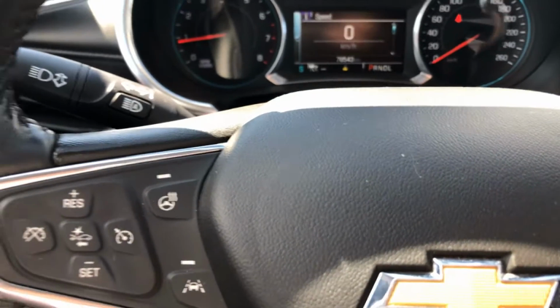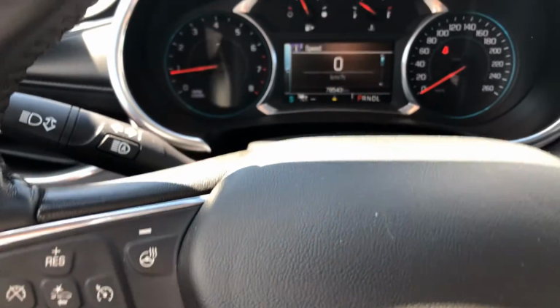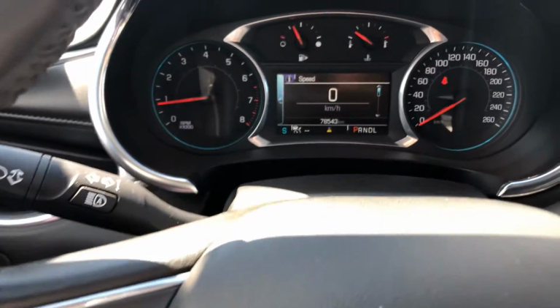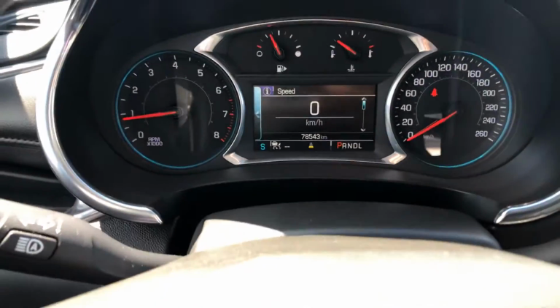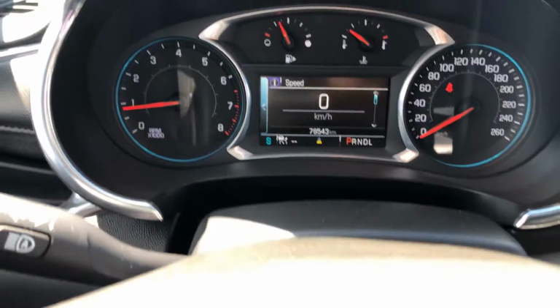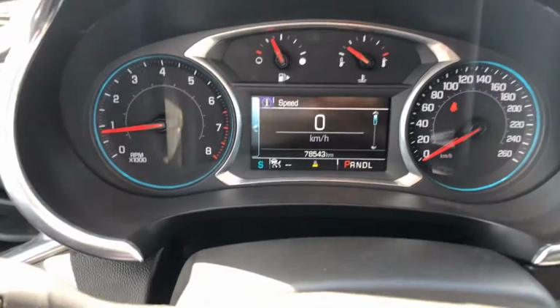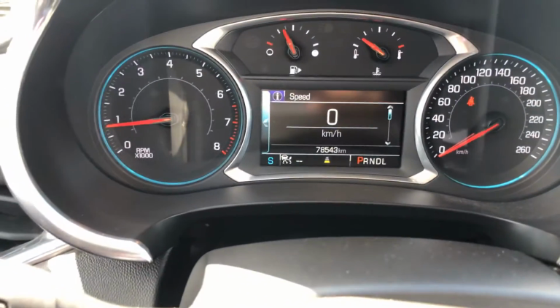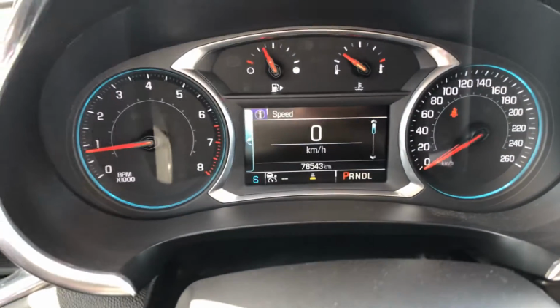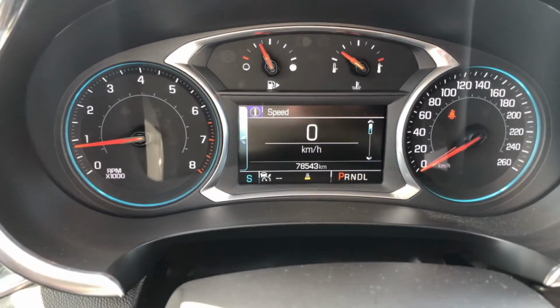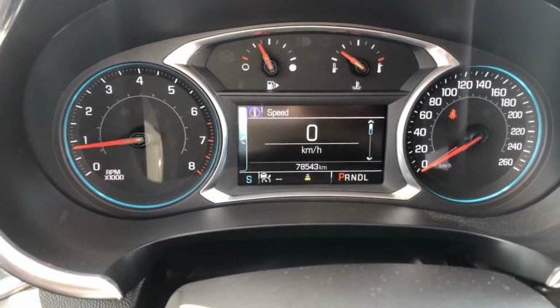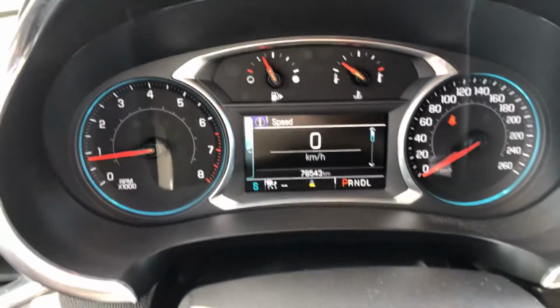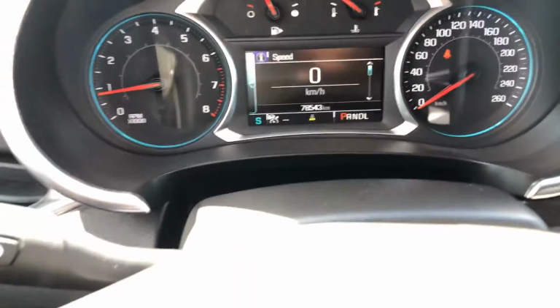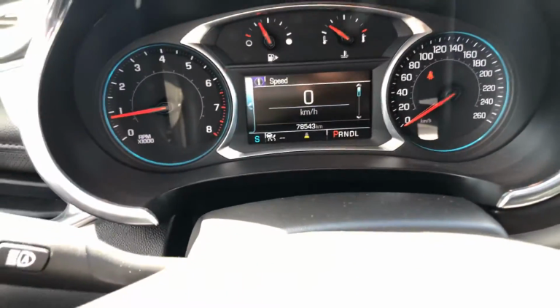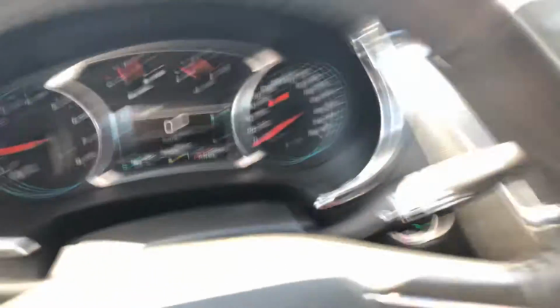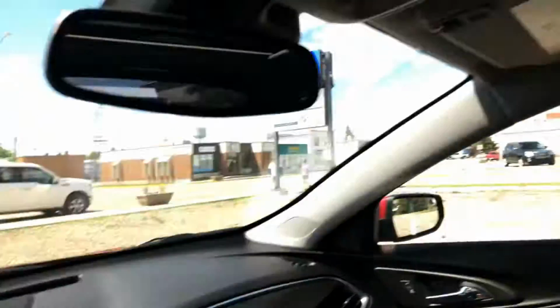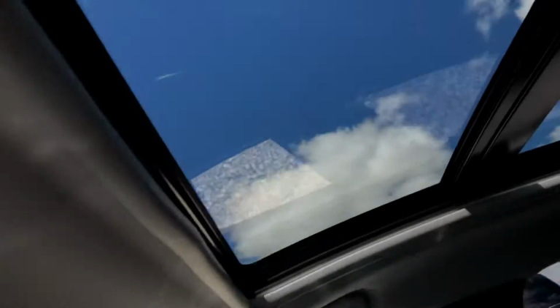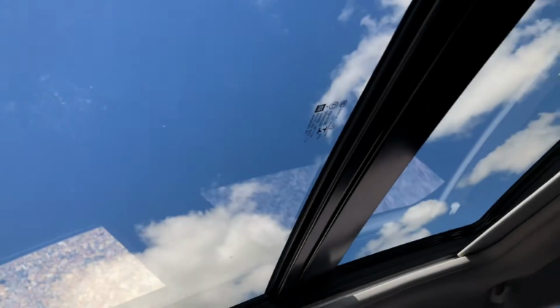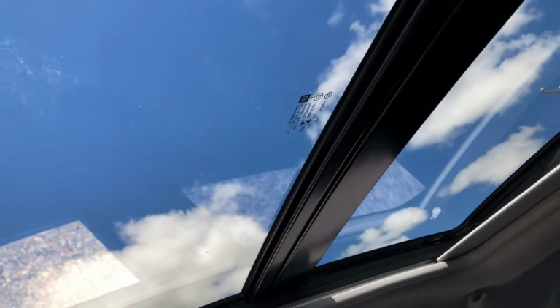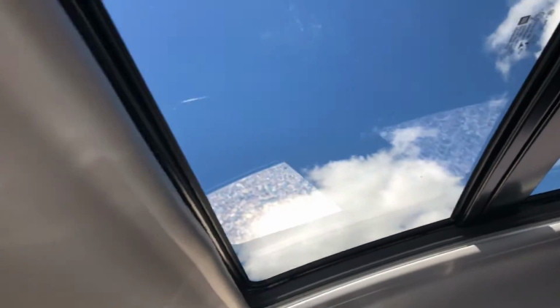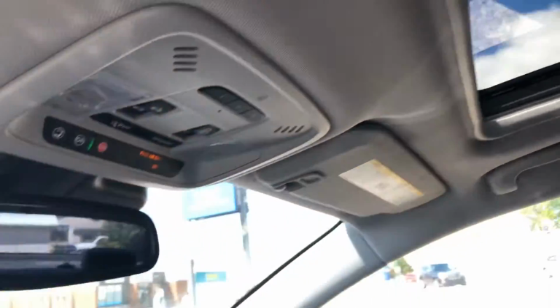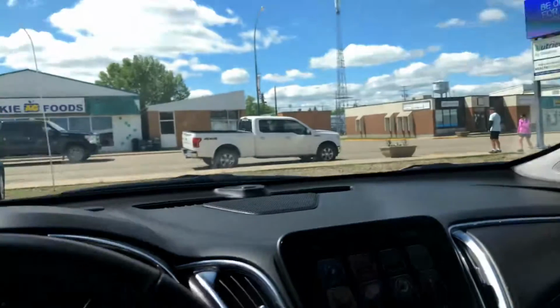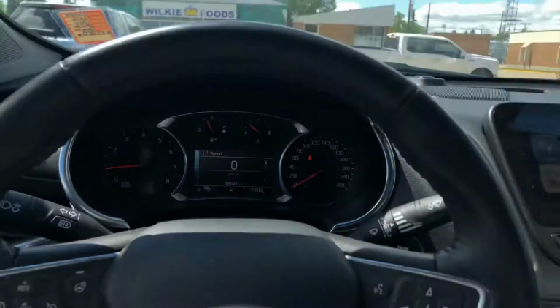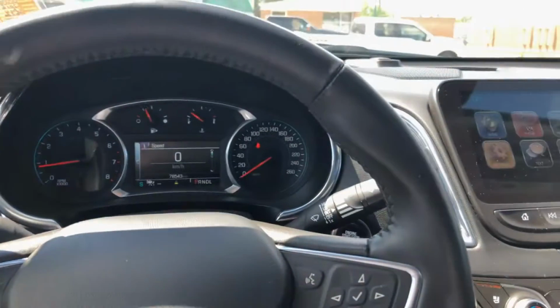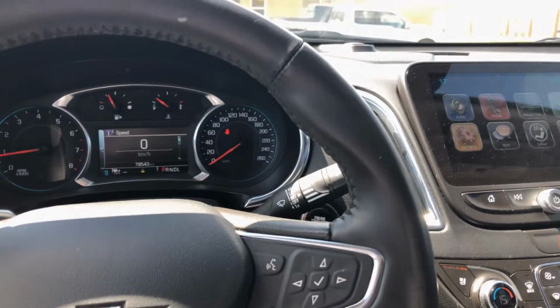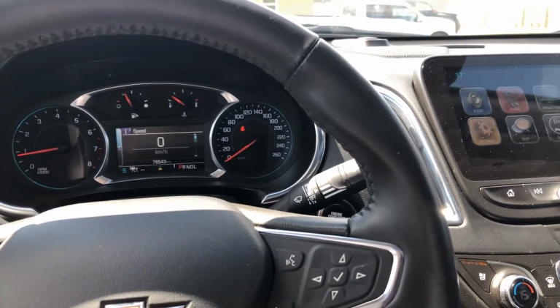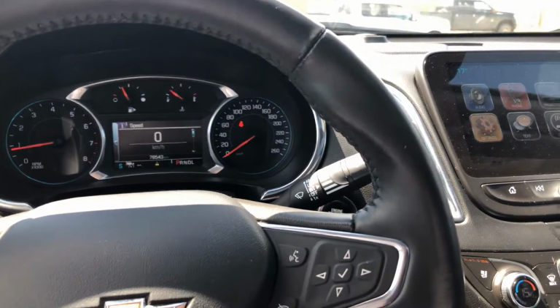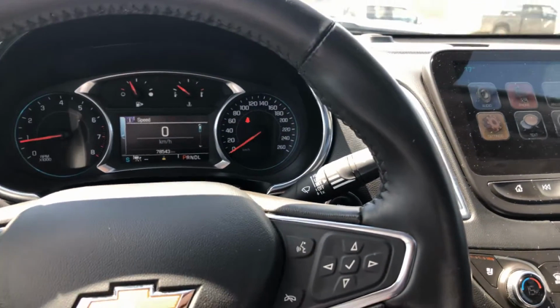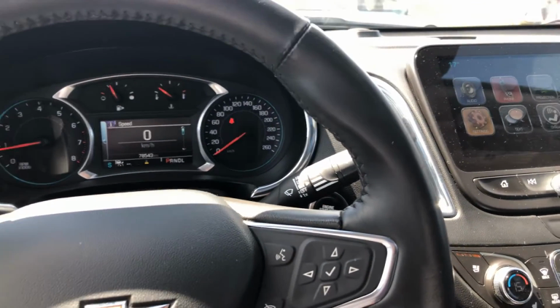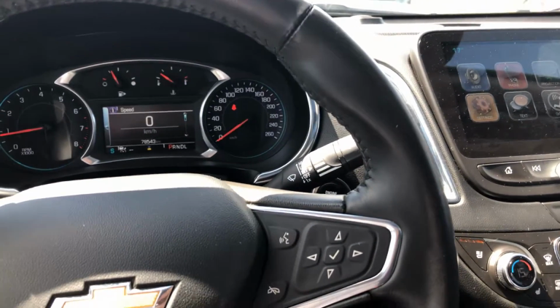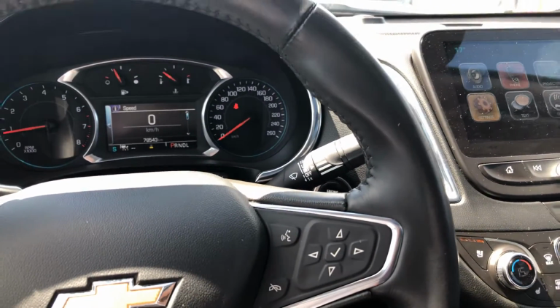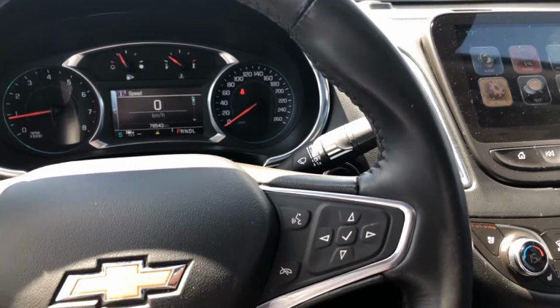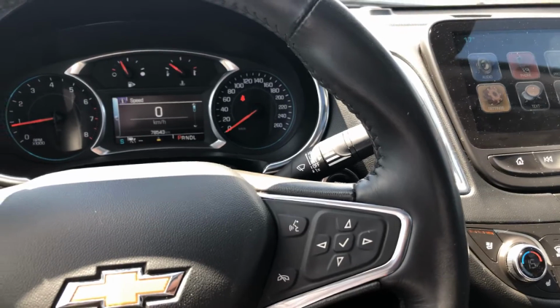It has about 78,543 kilometers, so super low kilometers. It's got a nice big sunroof as well, memory seats, and command start. Like I said, this thing is fully loaded — it is gorgeous.